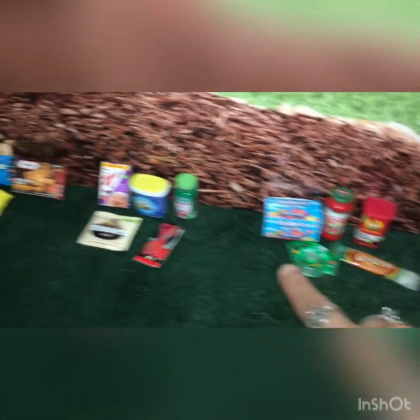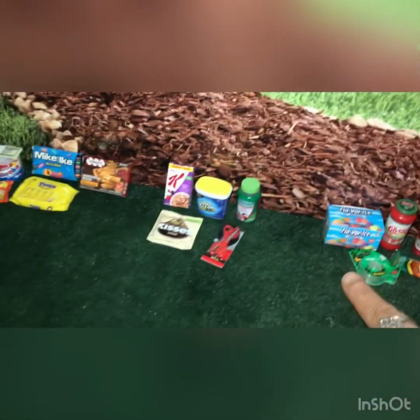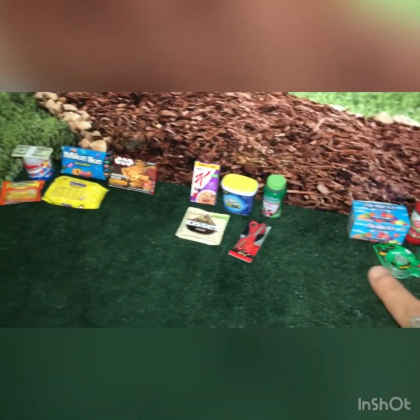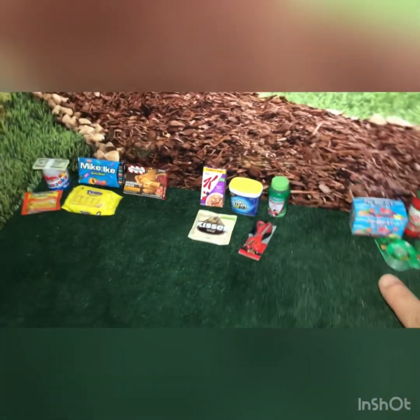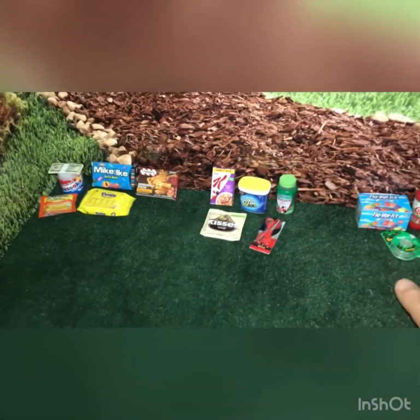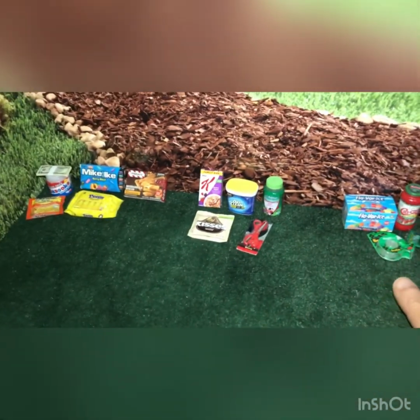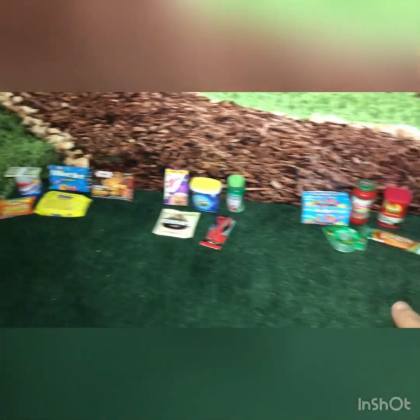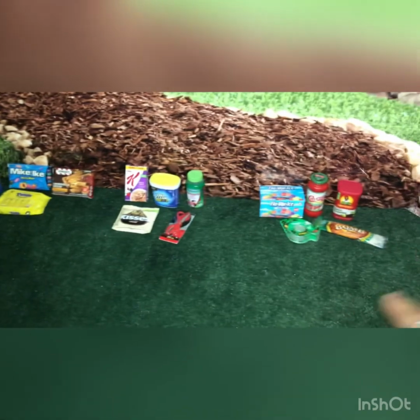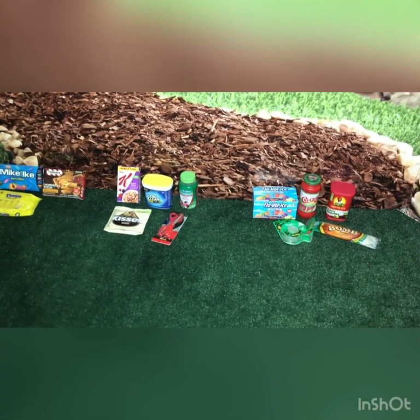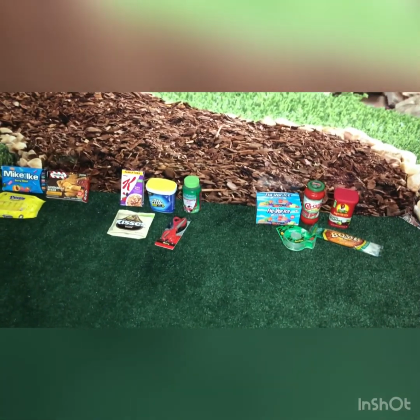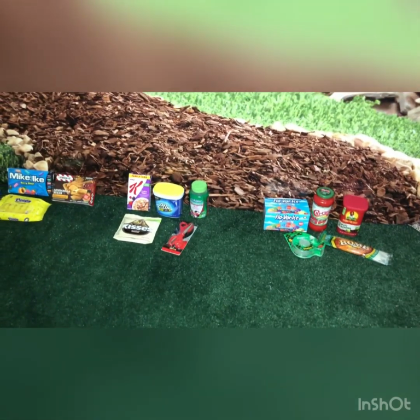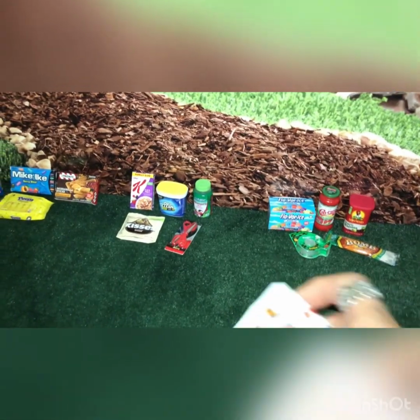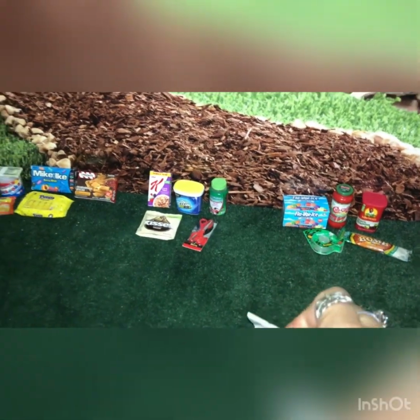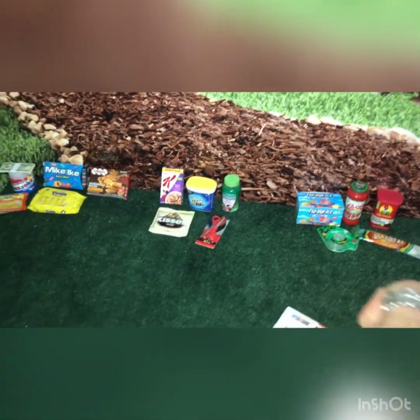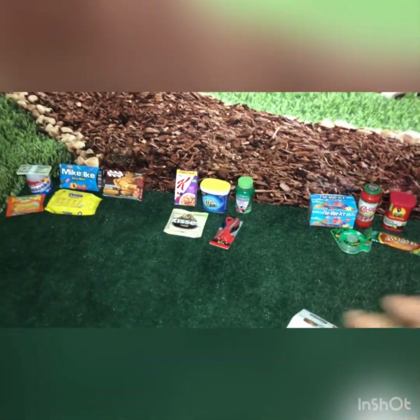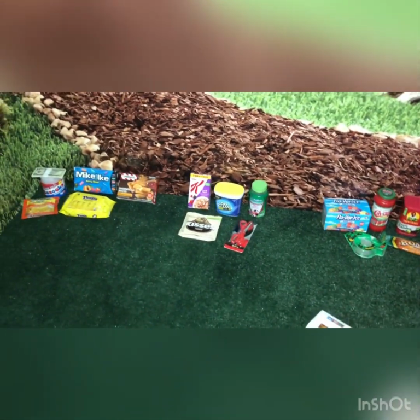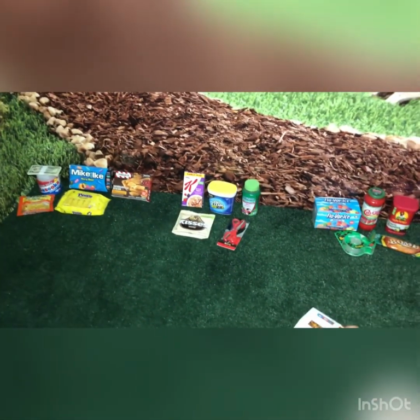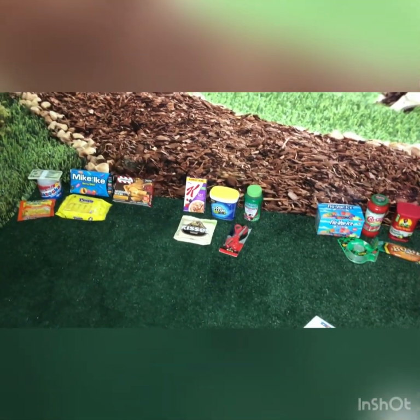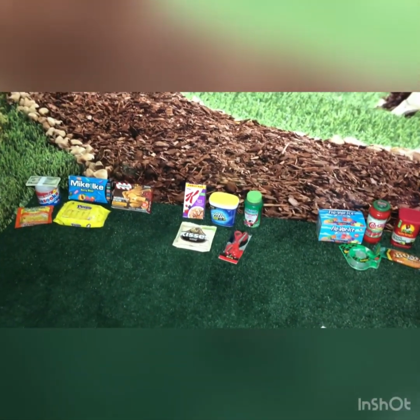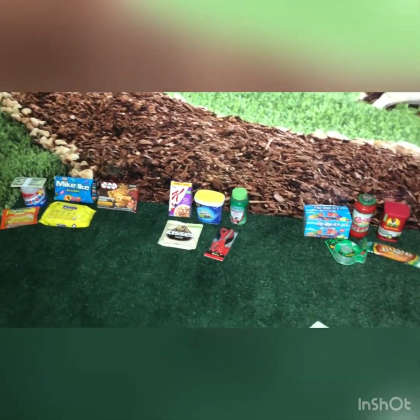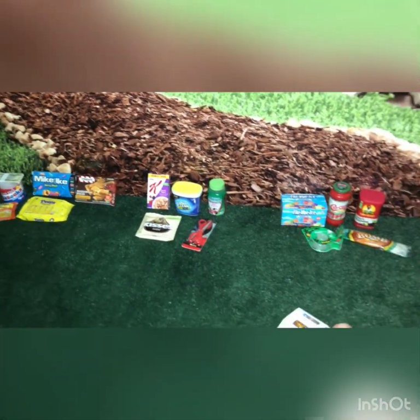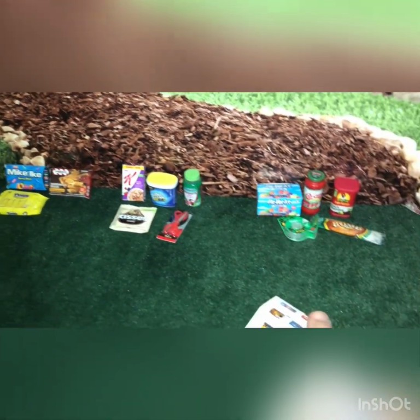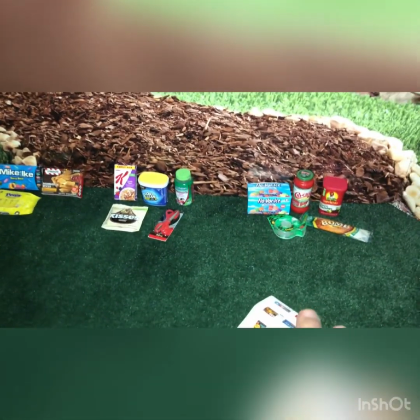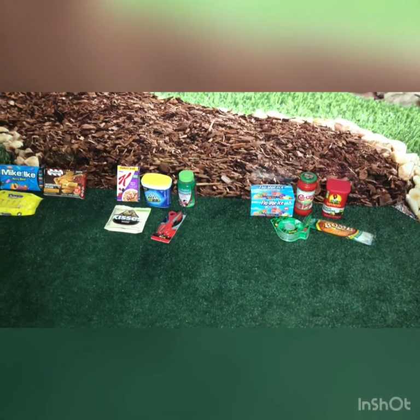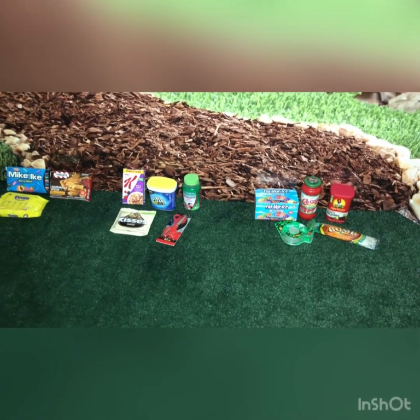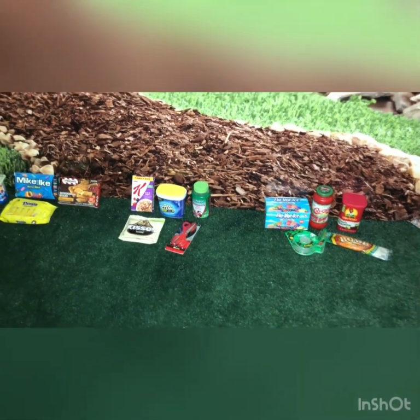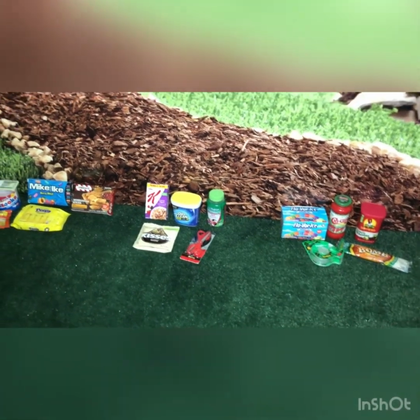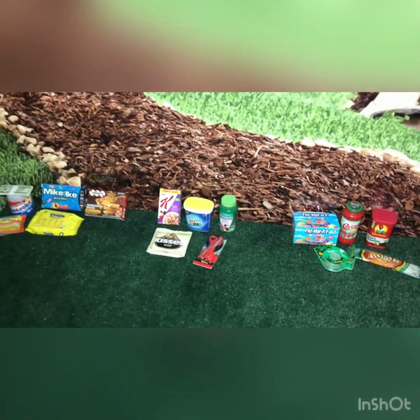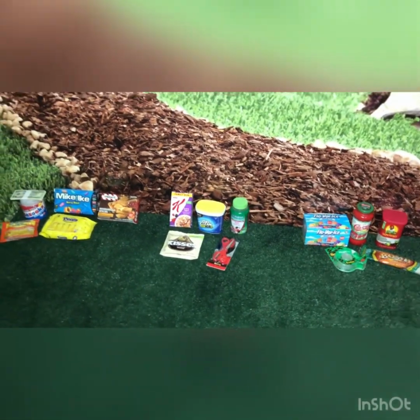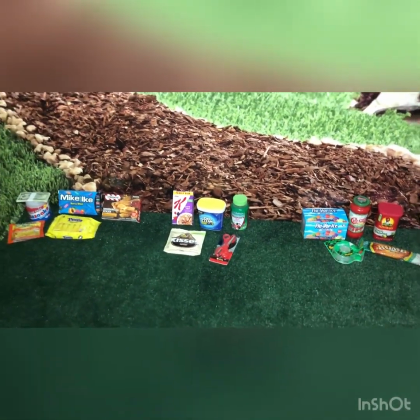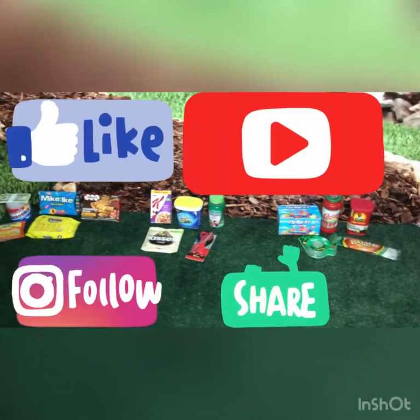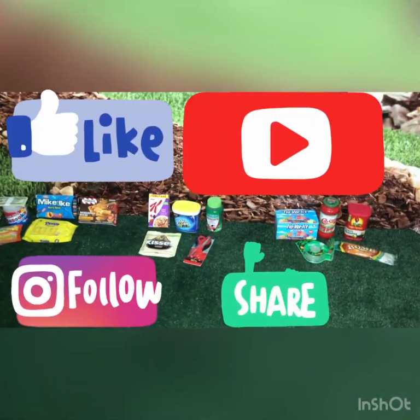So that is it for my opening of these three Series 4 balls. Thank you so much for watching — please like, comment, share, and subscribe. Bye!